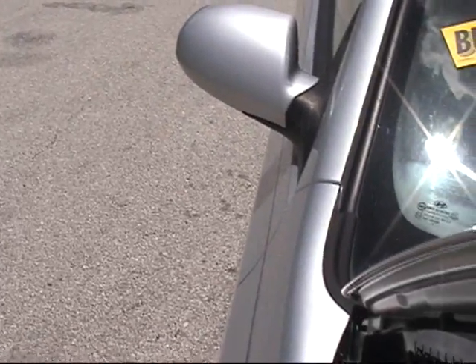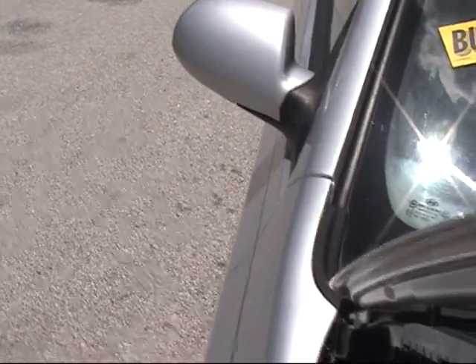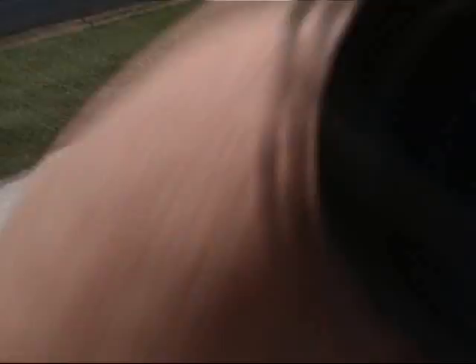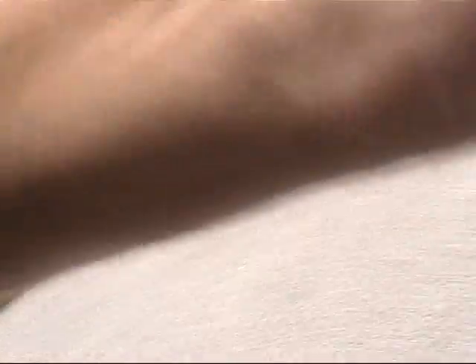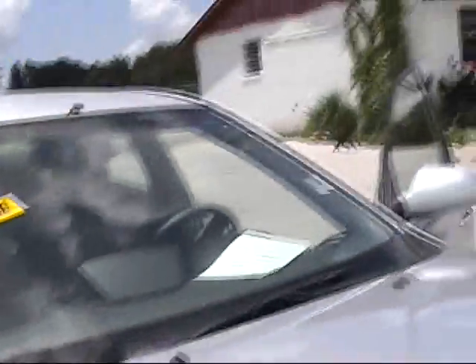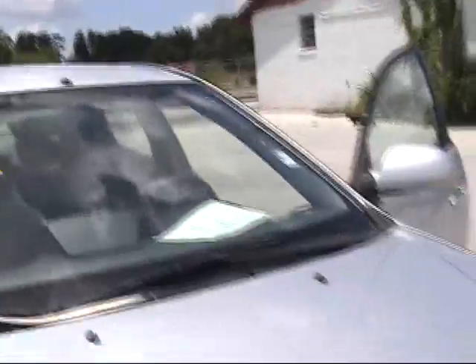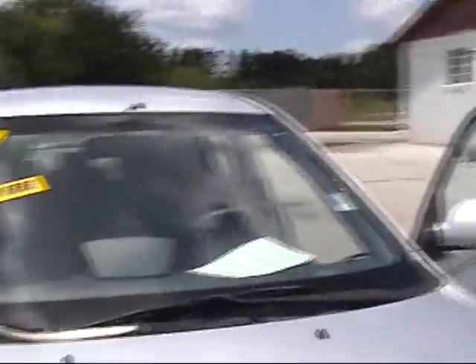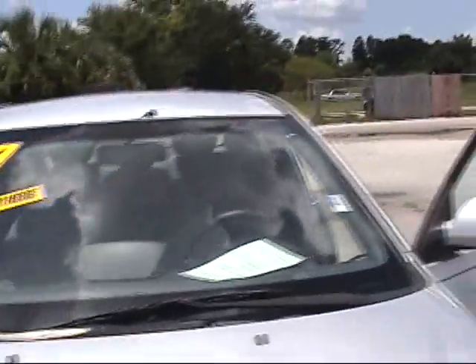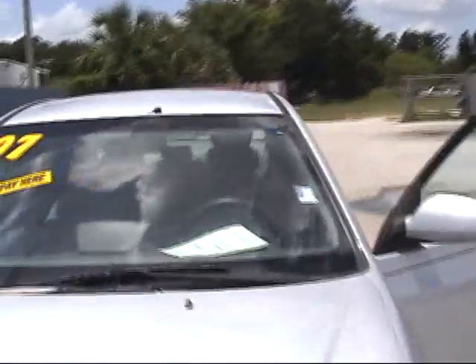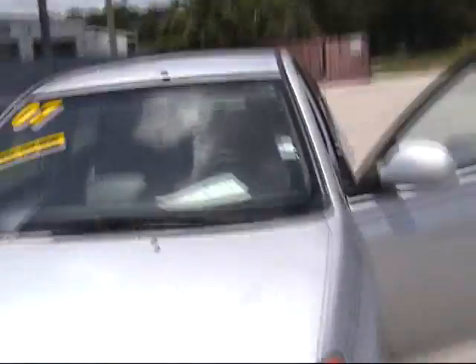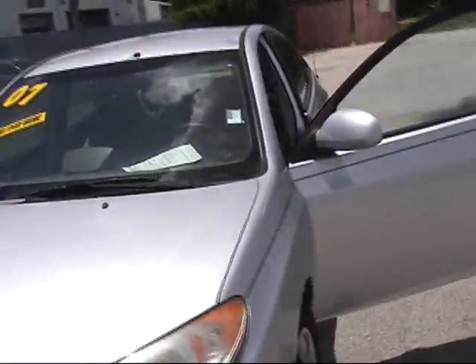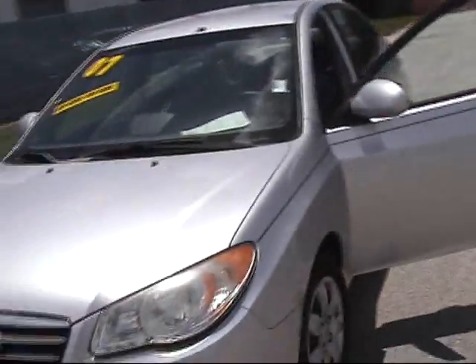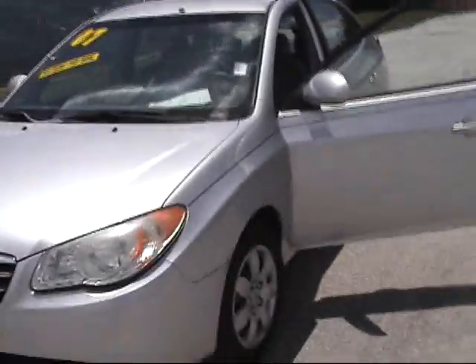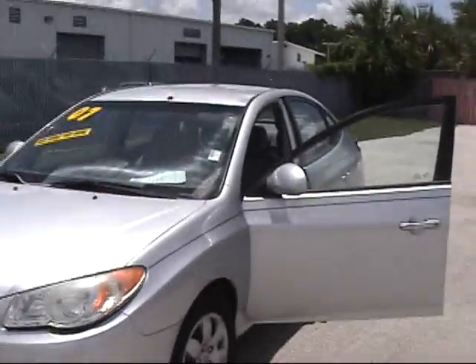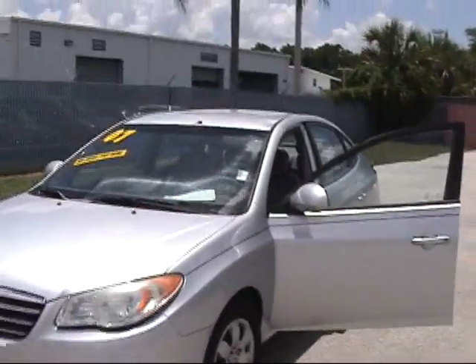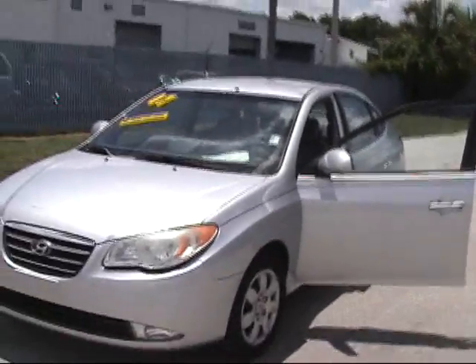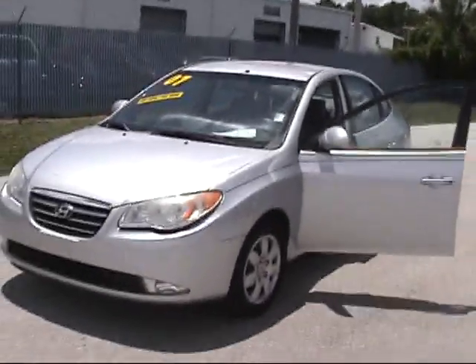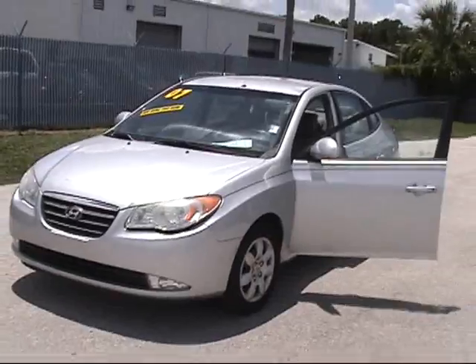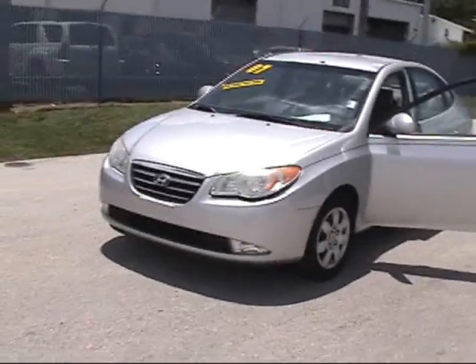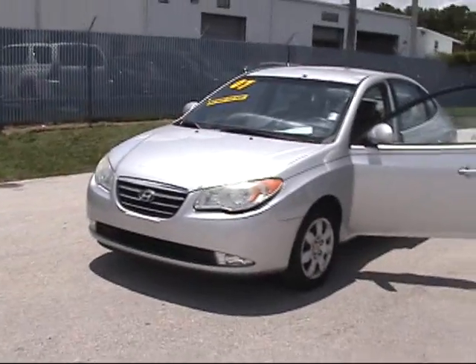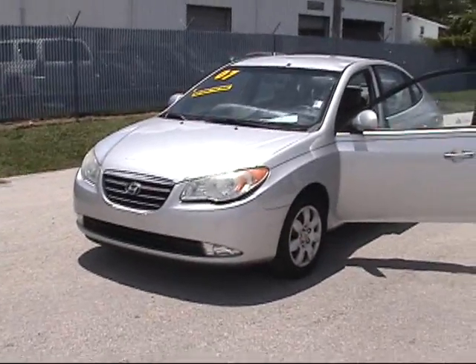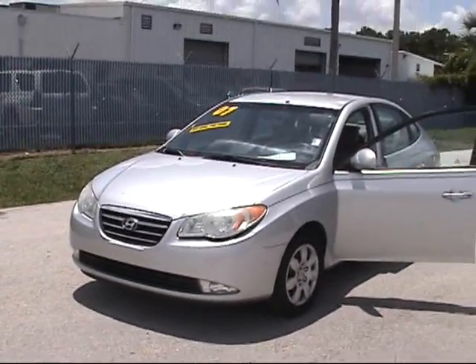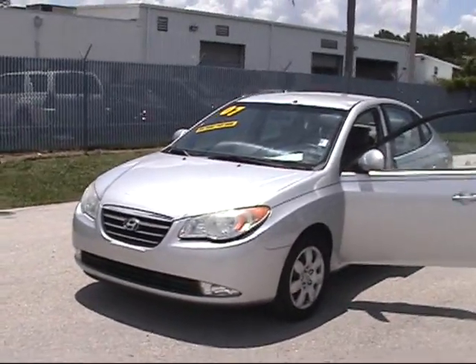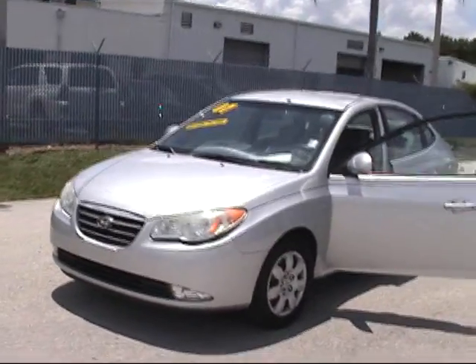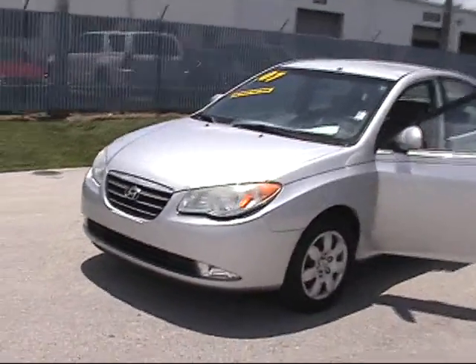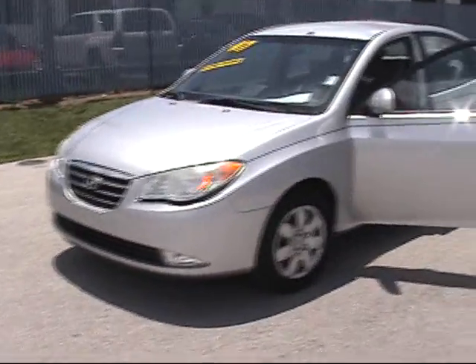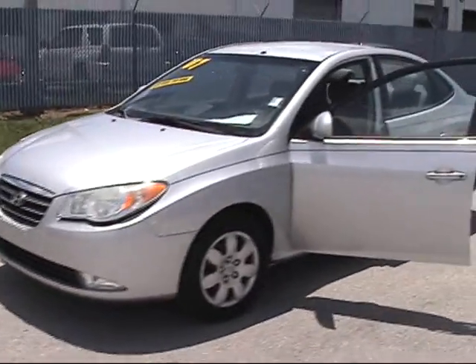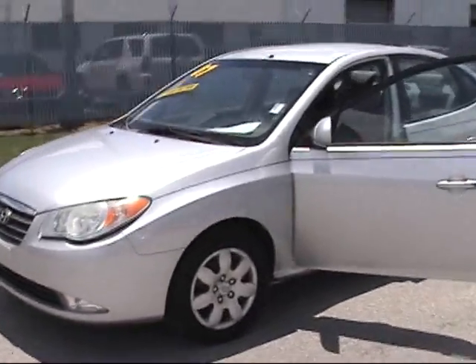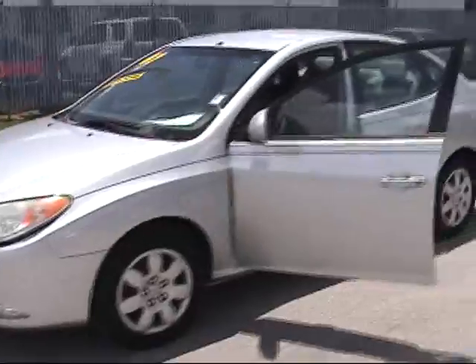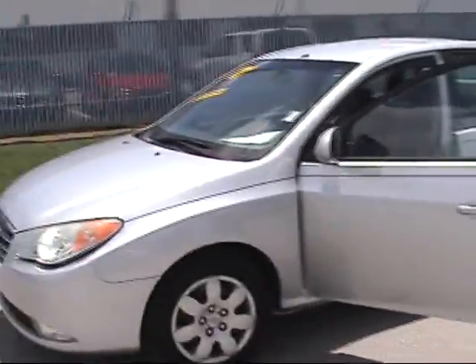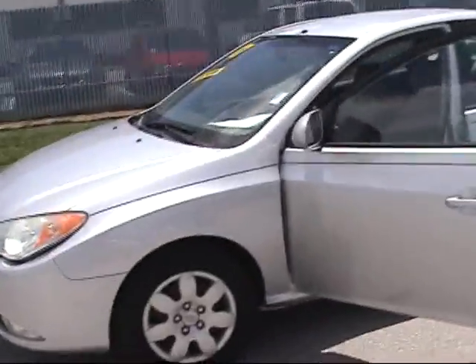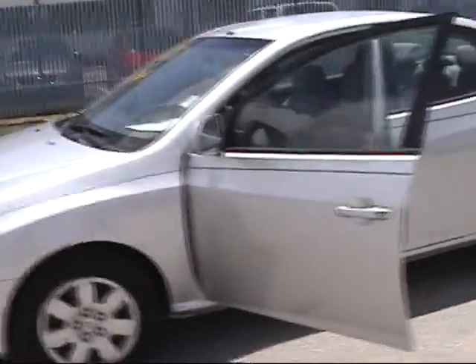Go ahead and put the hood down, step back so you can see this vehicle. Very nice — 2007 model, Hyundai Elantra, about 100,000 miles on the clock.